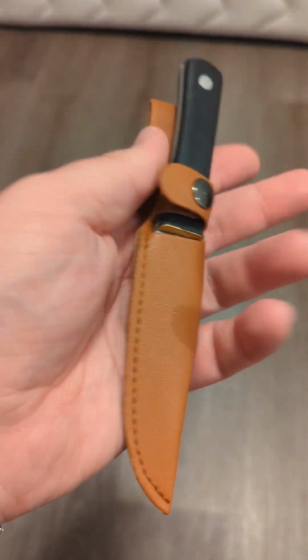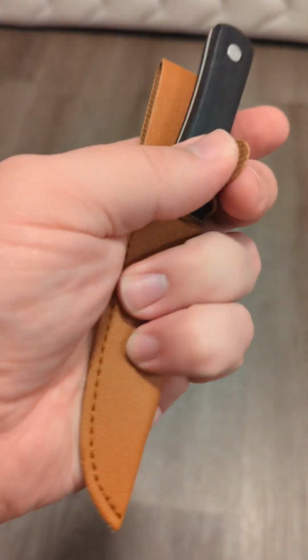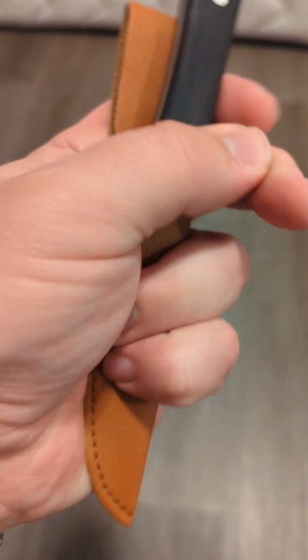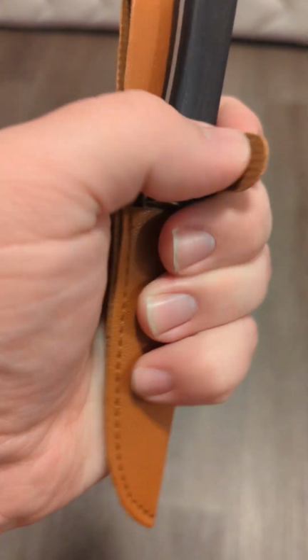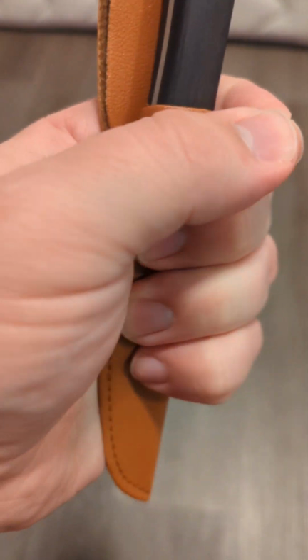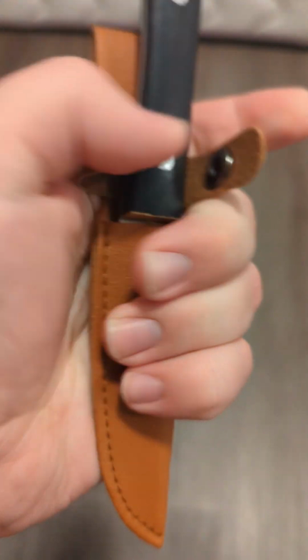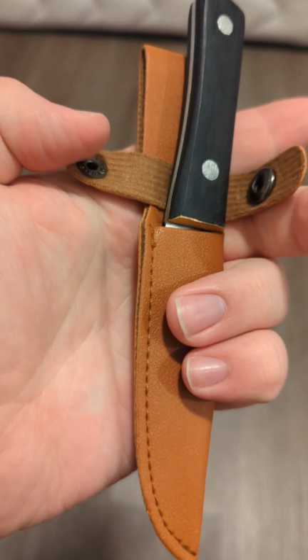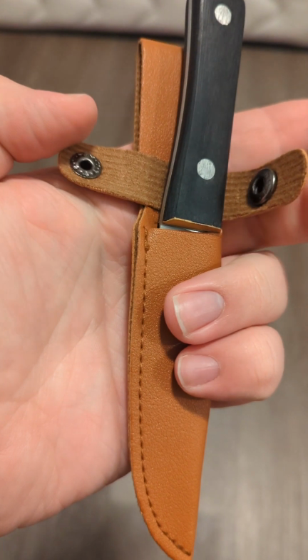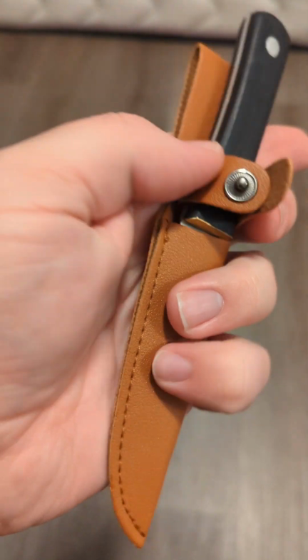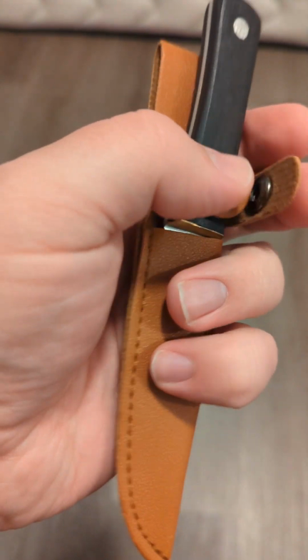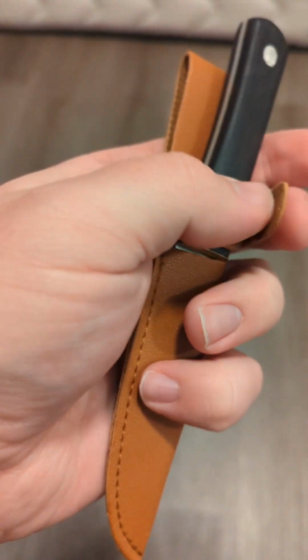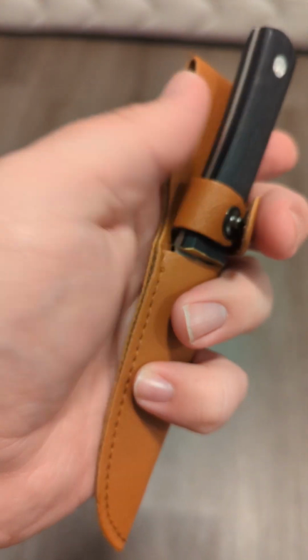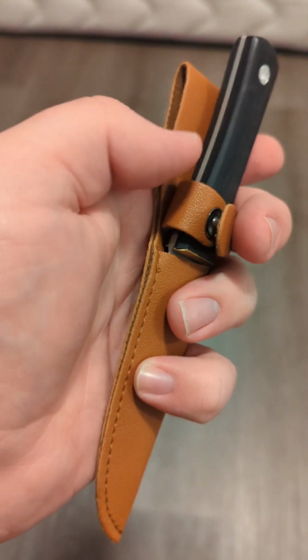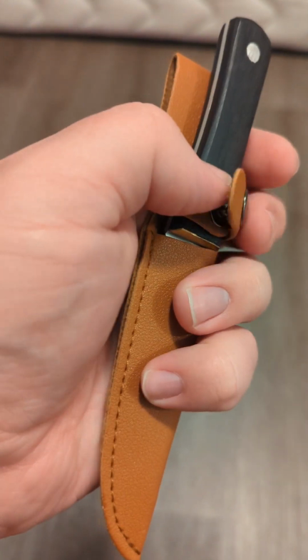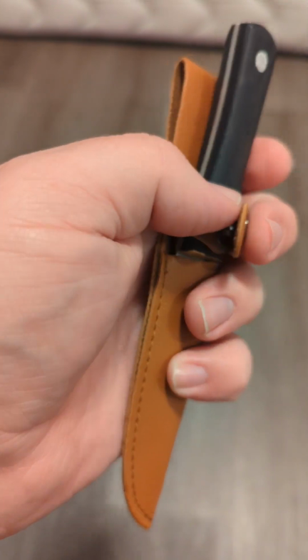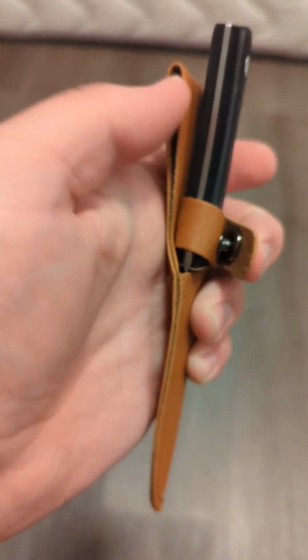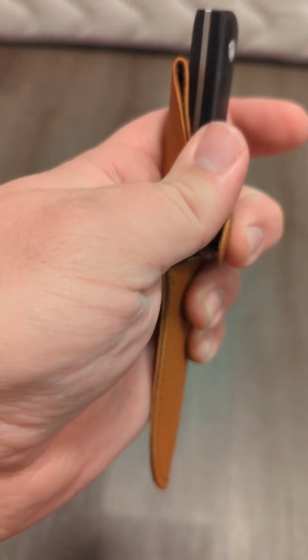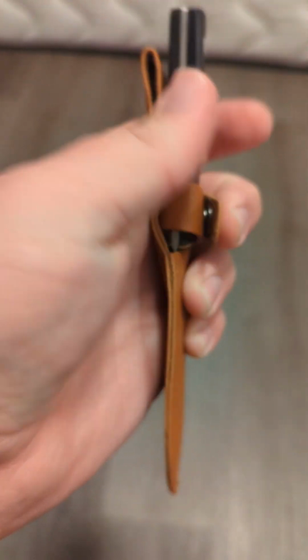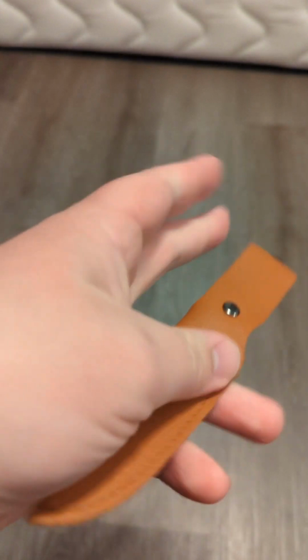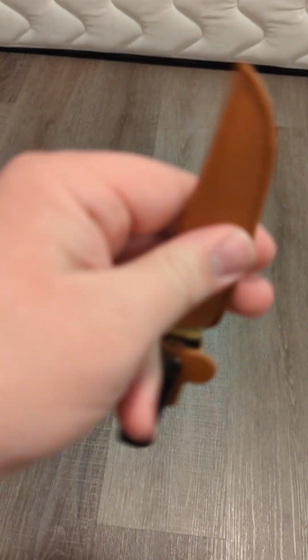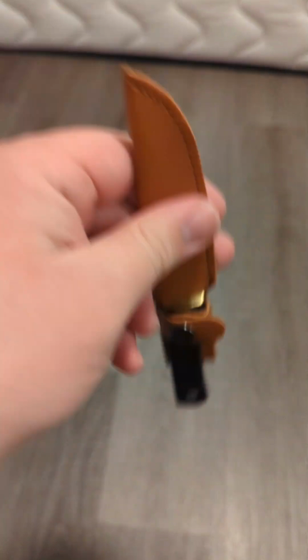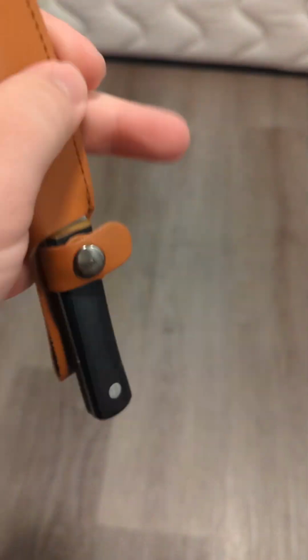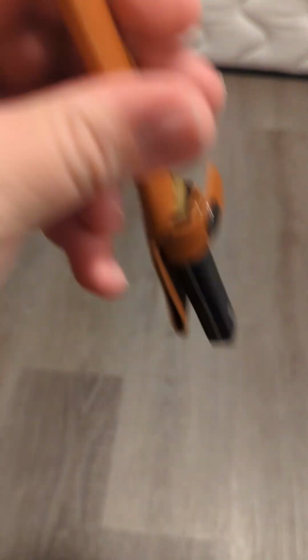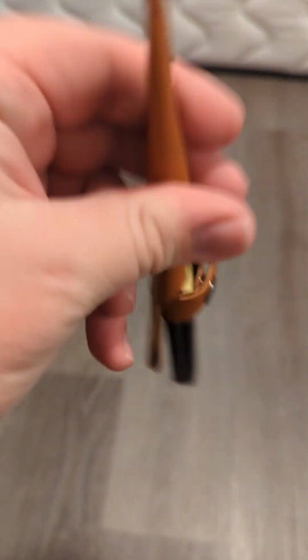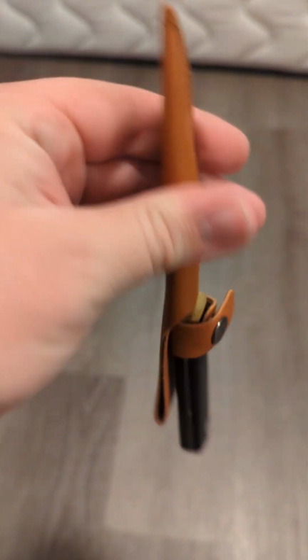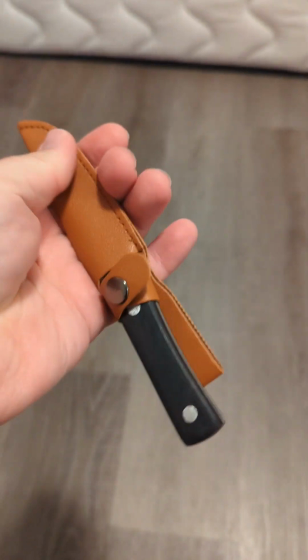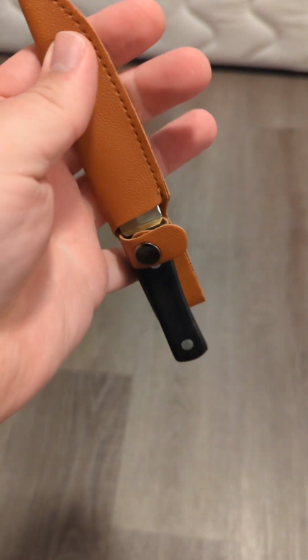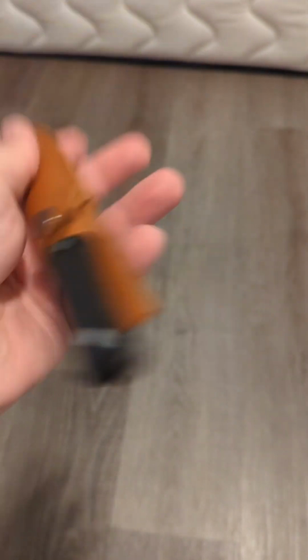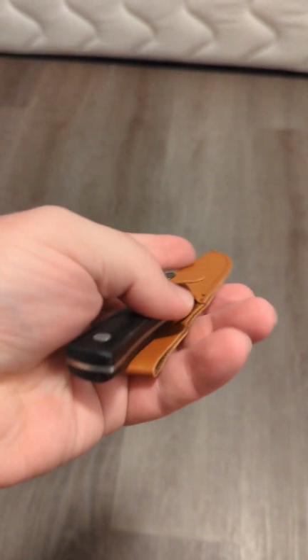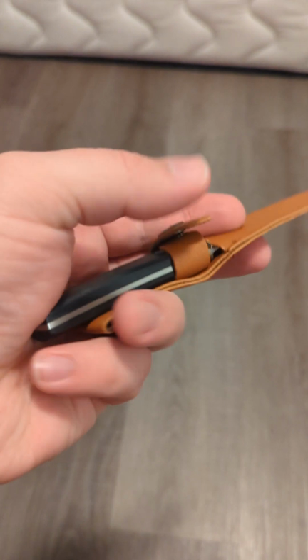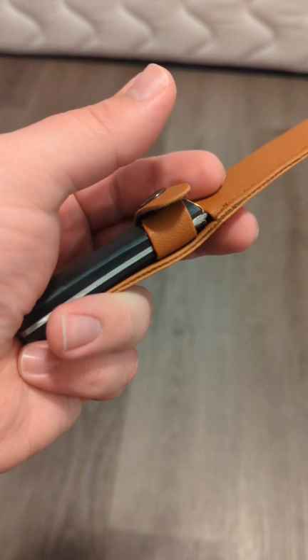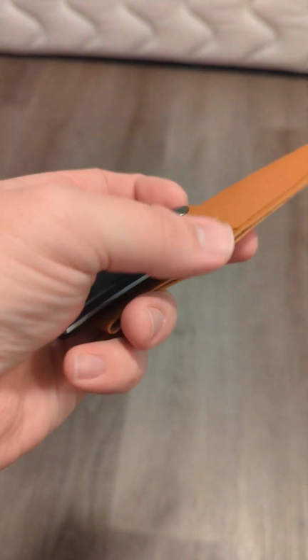It has a snap that holds the knife in. Overall, for a $4 knife, the sheath is better than I've seen on some and worse than I've seen on others. So the sheath is okay — it's alright.